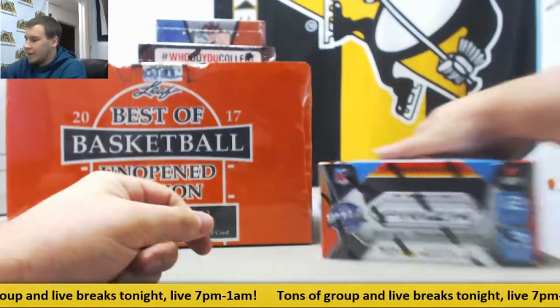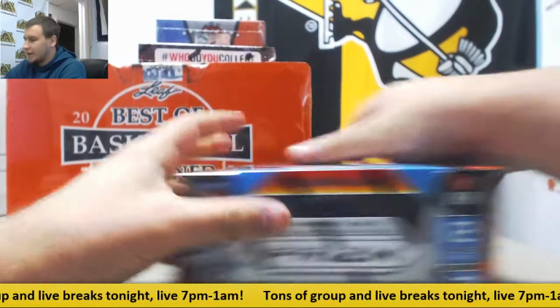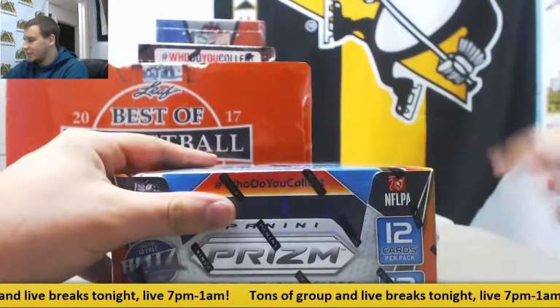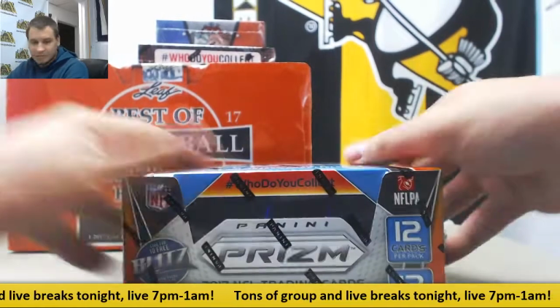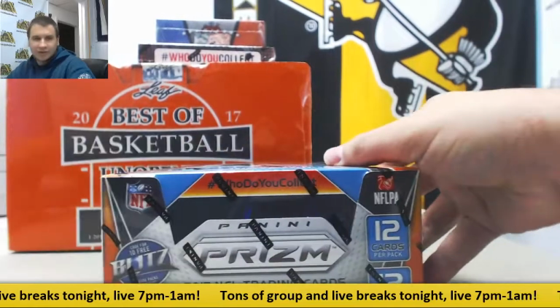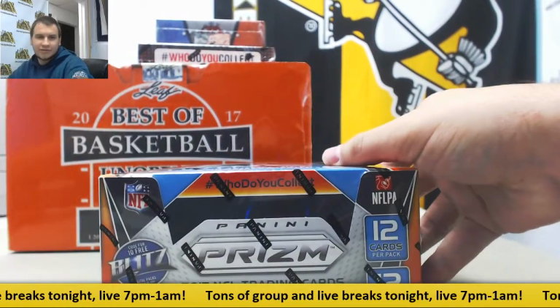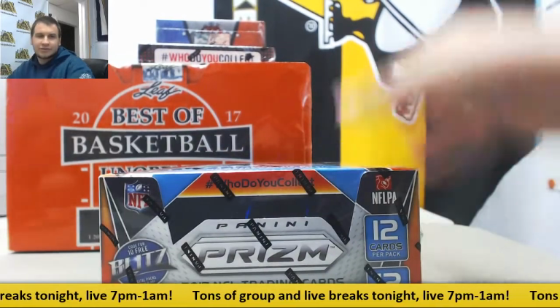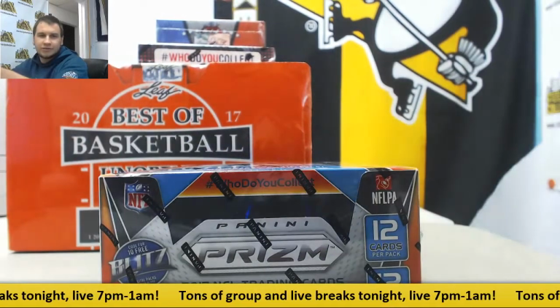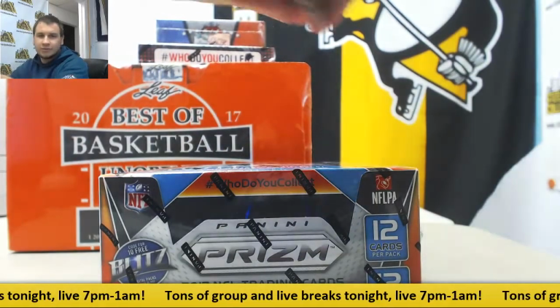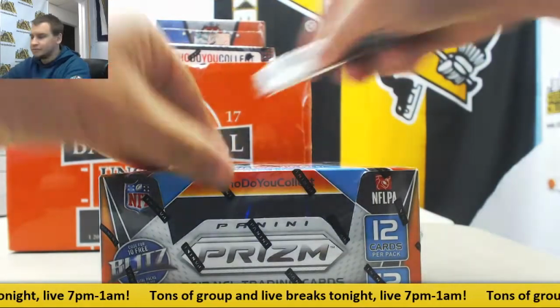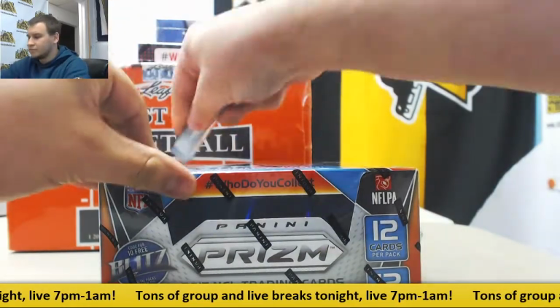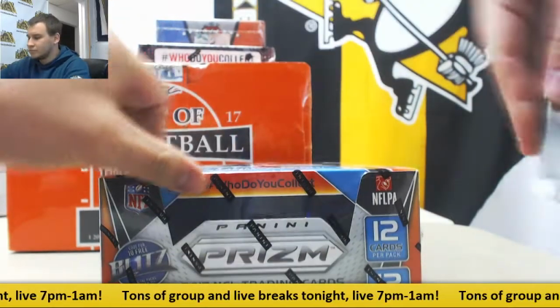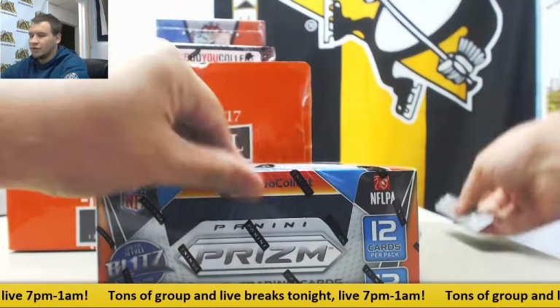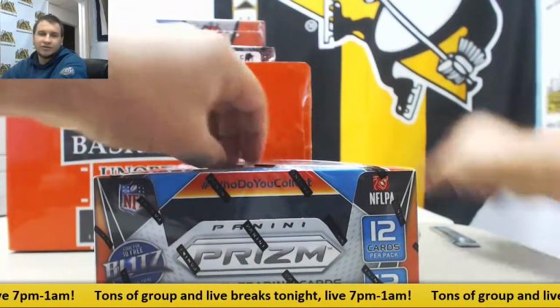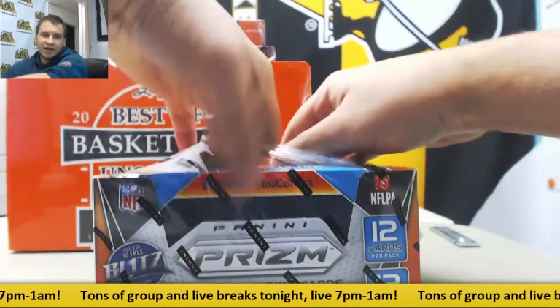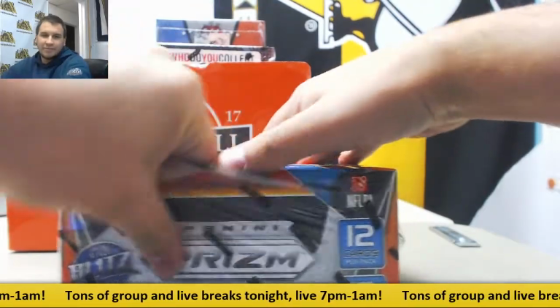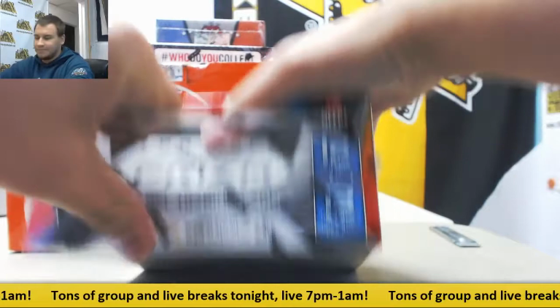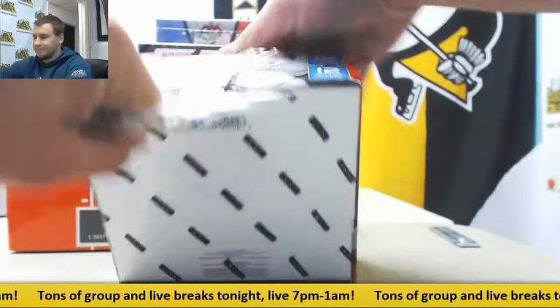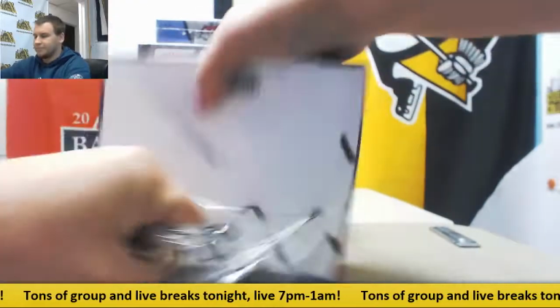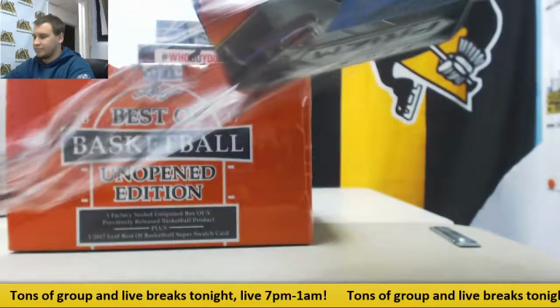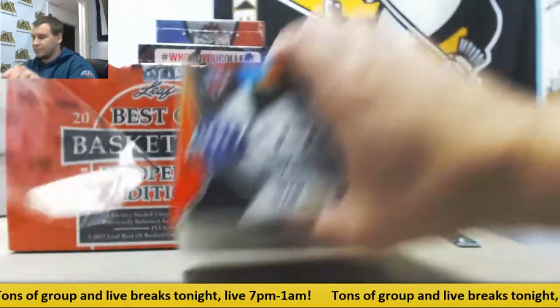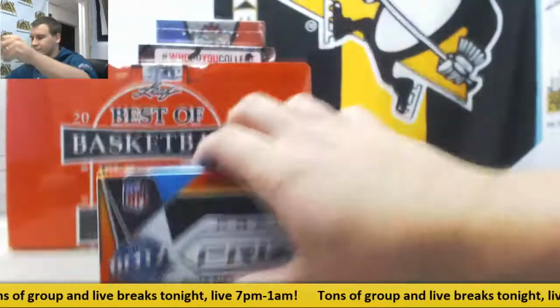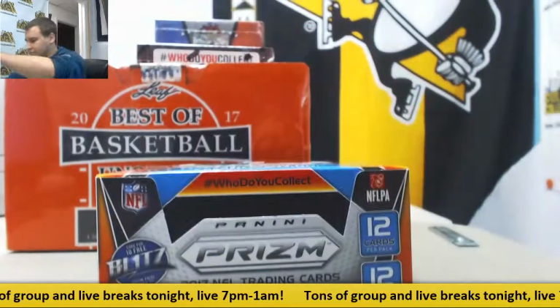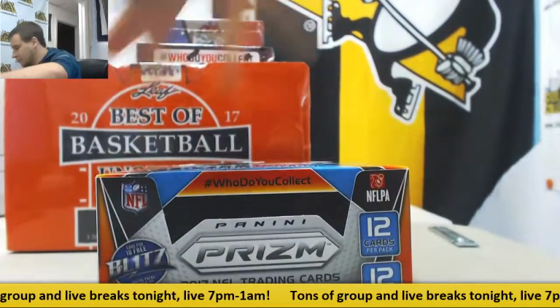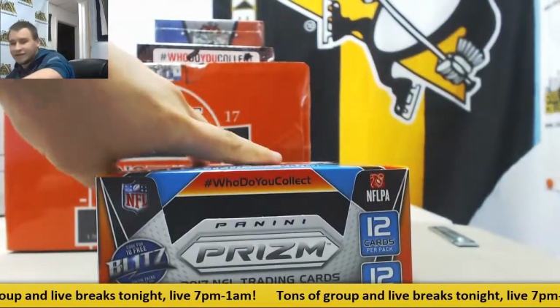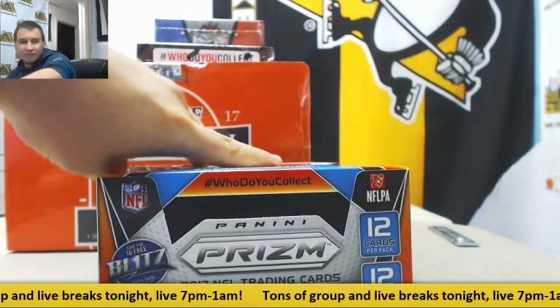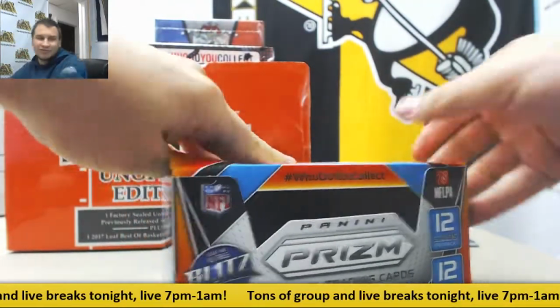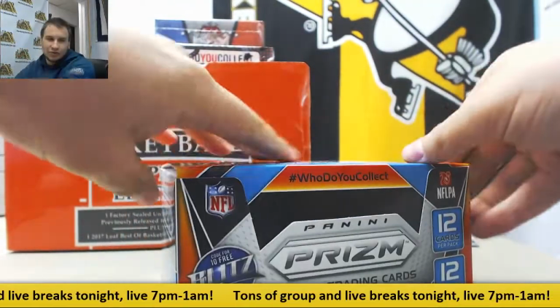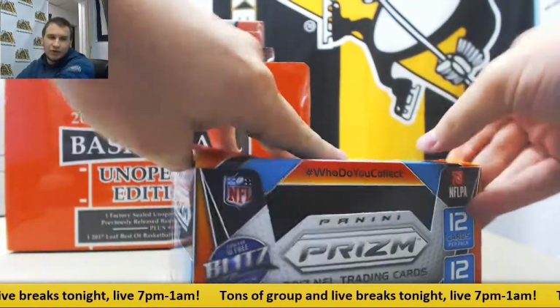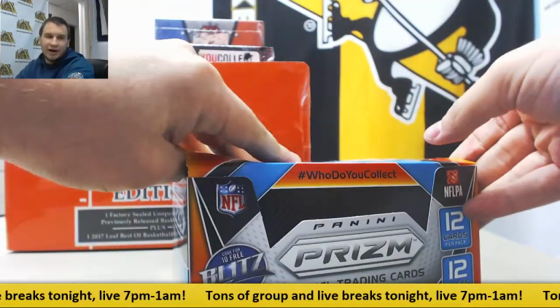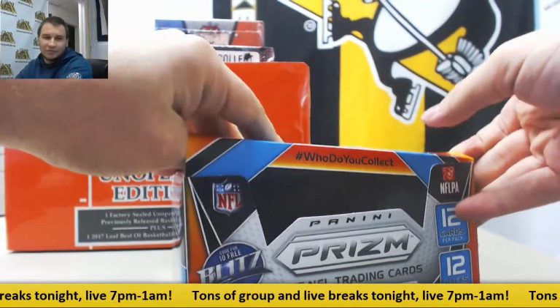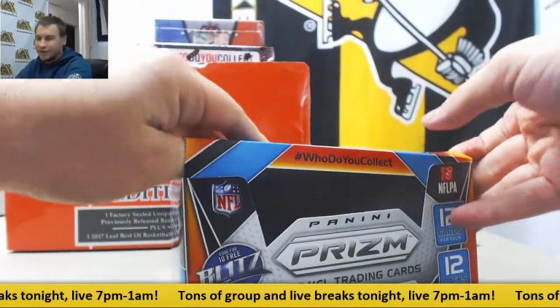And in the Prism Box. What autos did you get, man? I did a couple boxes. I pulled a Correa auto, so I'm pretty happy.